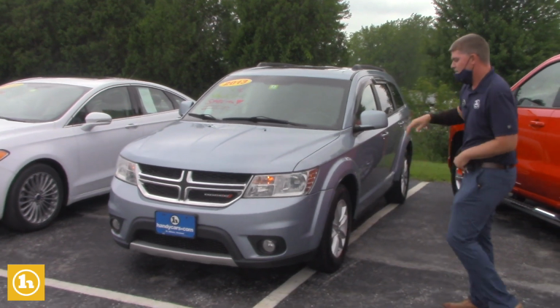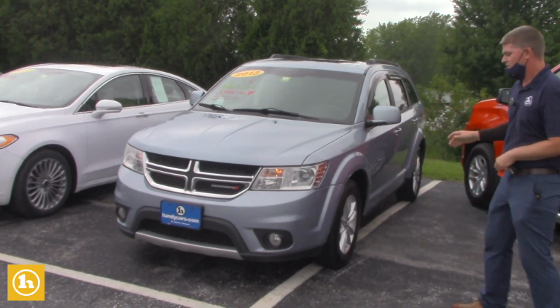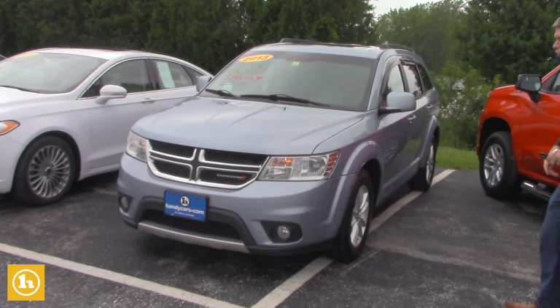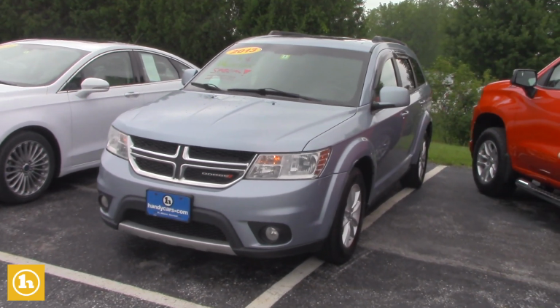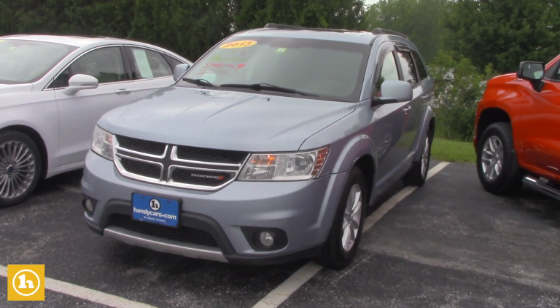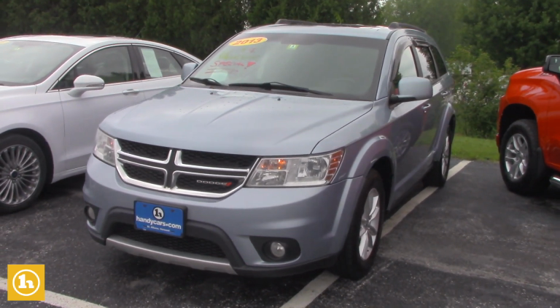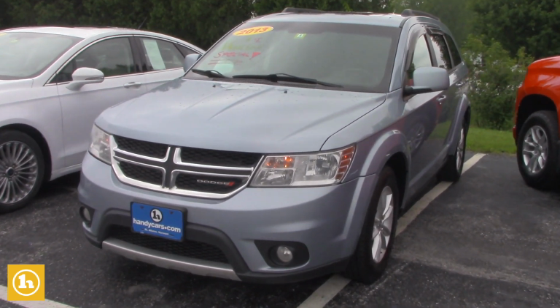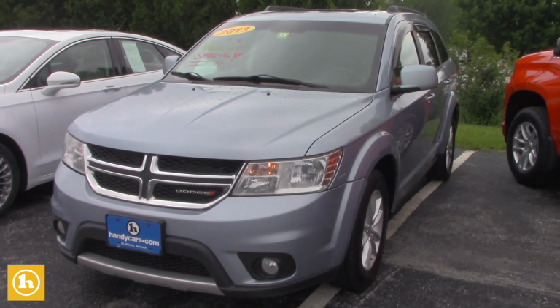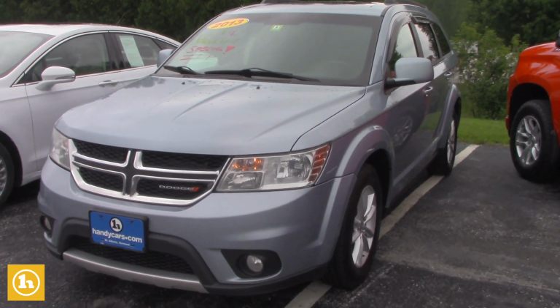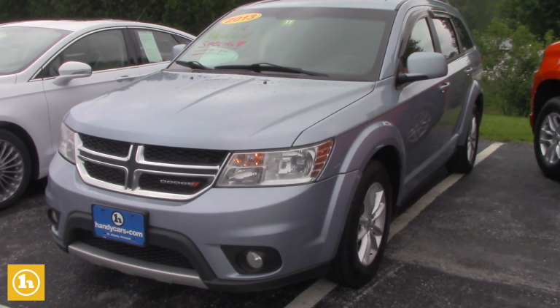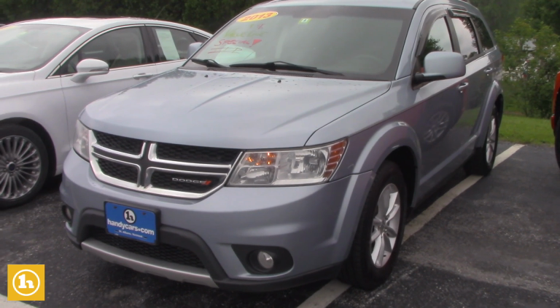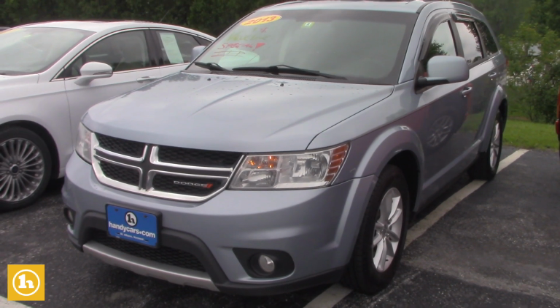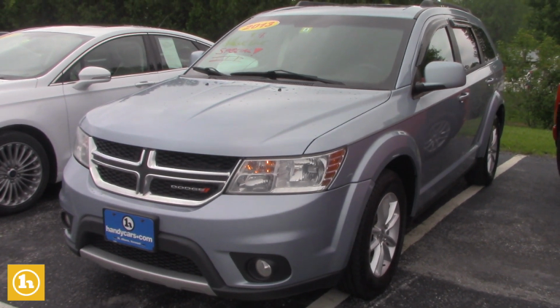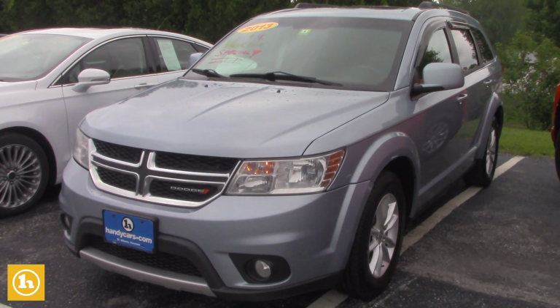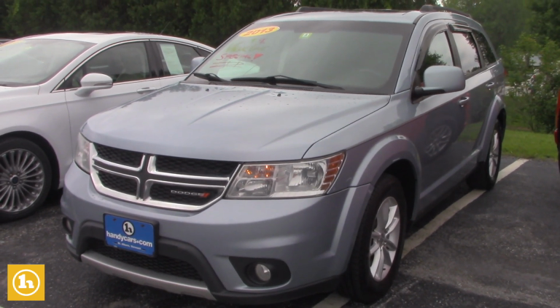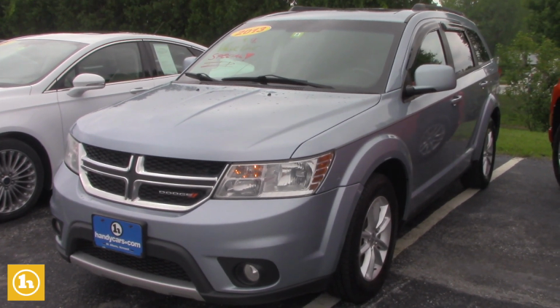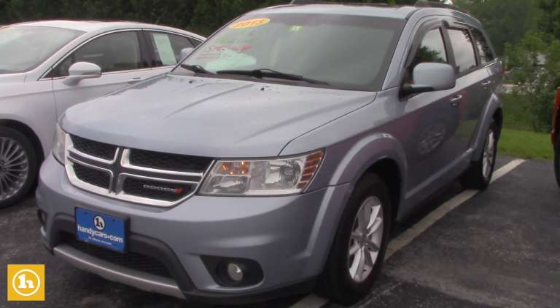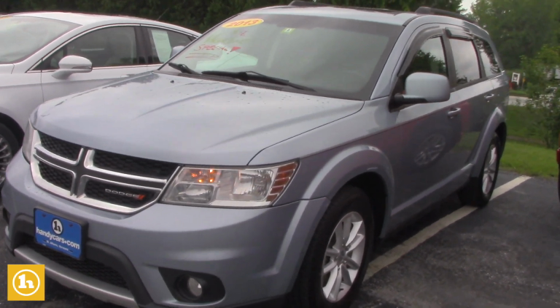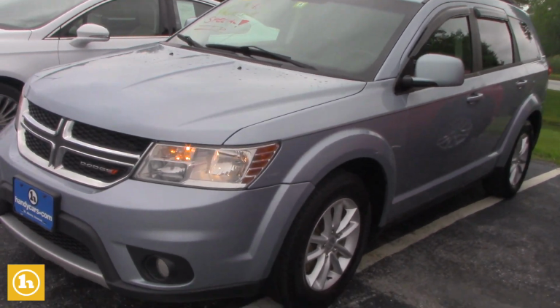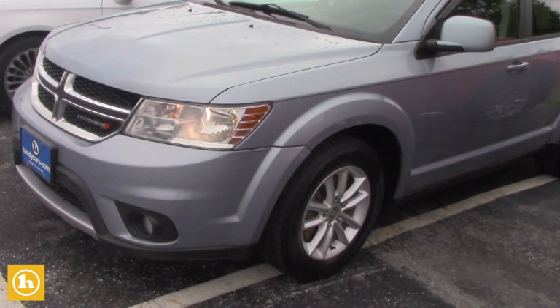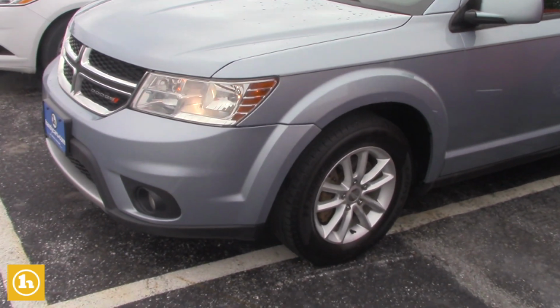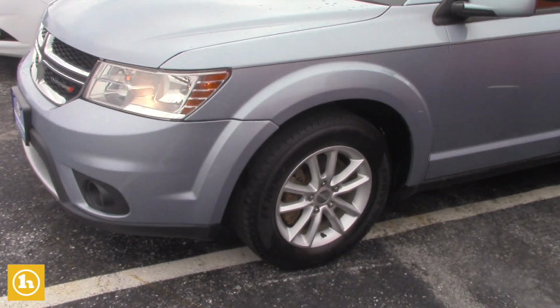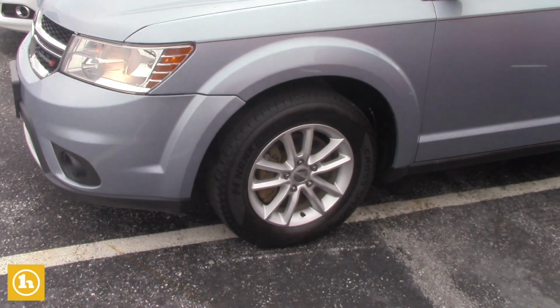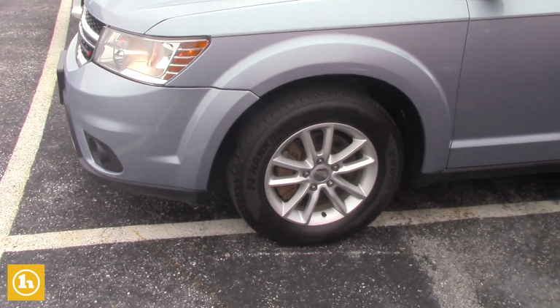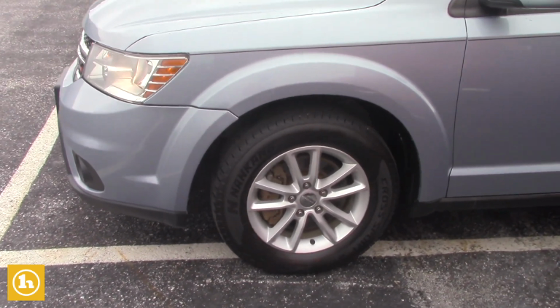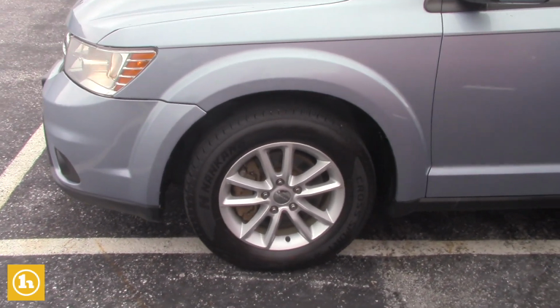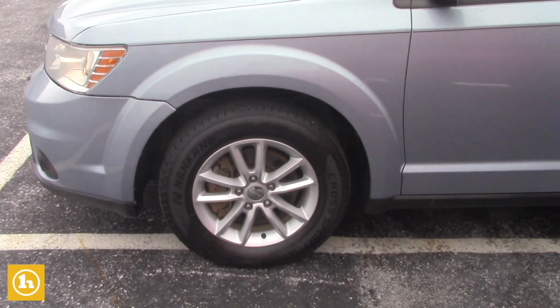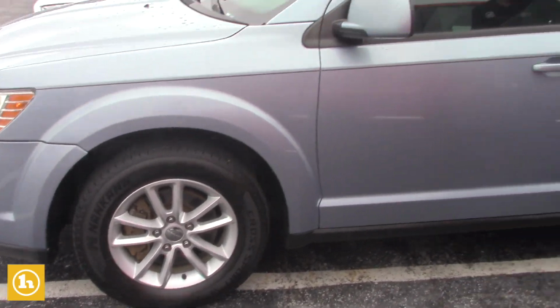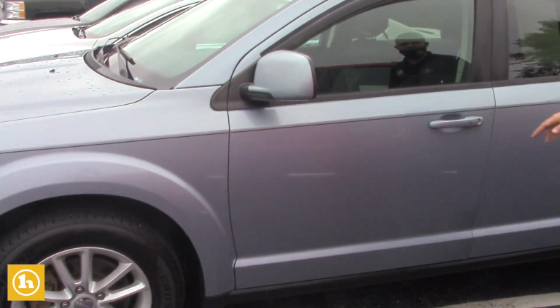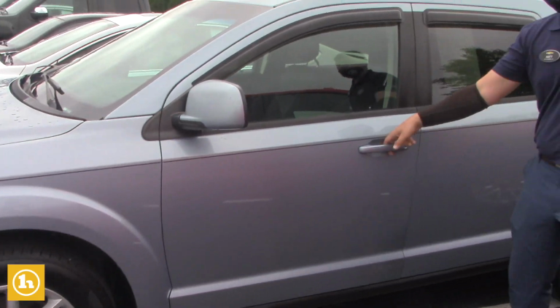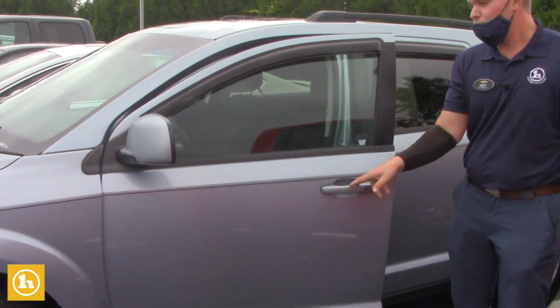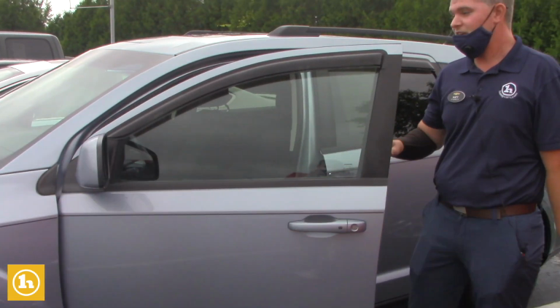I wanted to send you a quick walk-around video. This car for the price is amazing. It really goes down the road really well. The tires are like brand new. It has a third row seat.